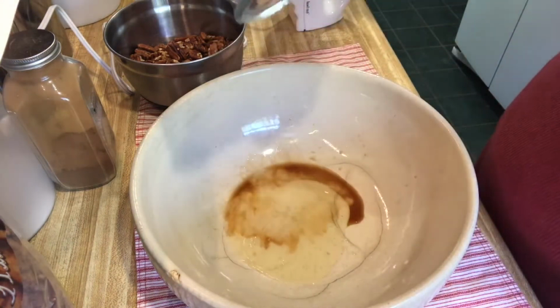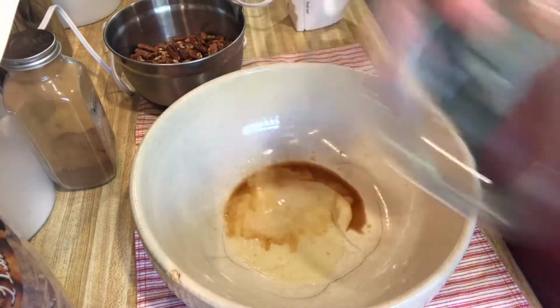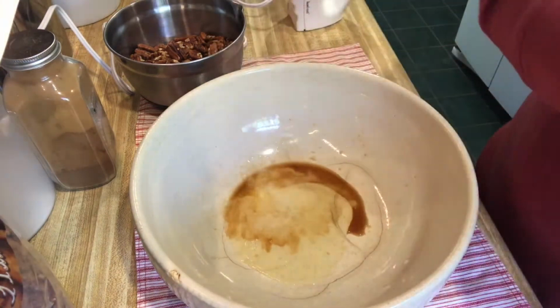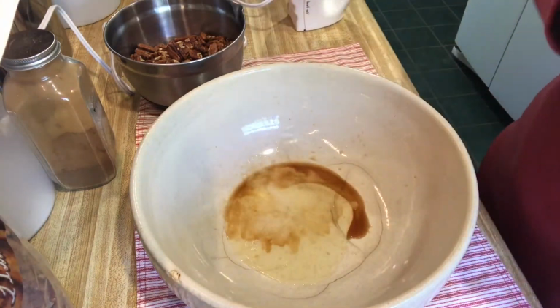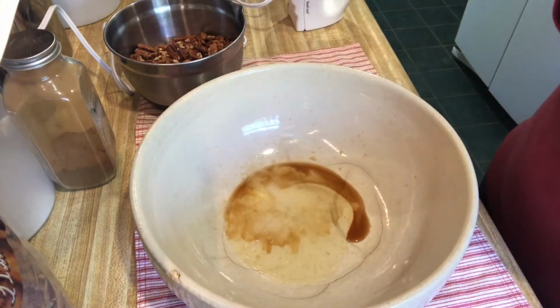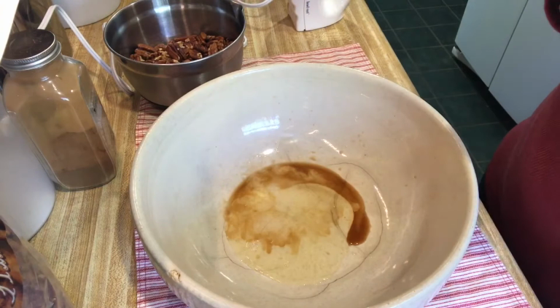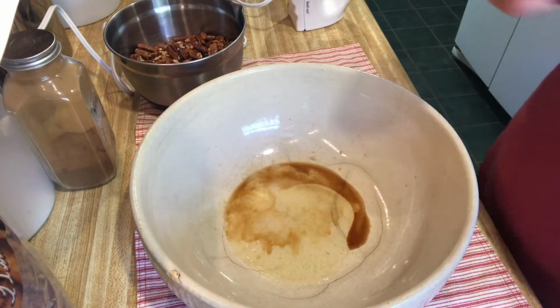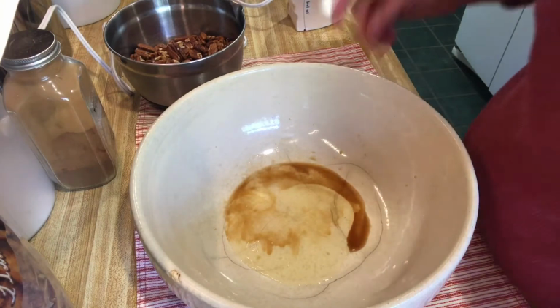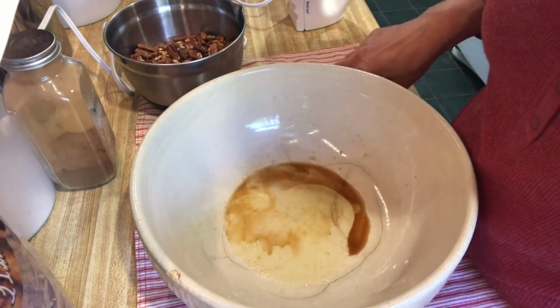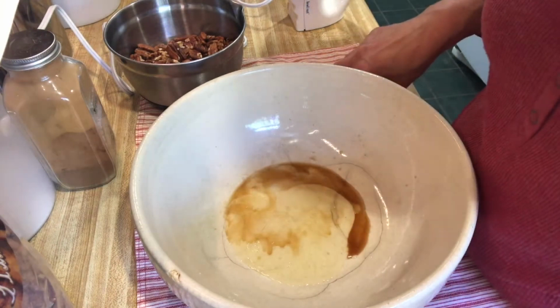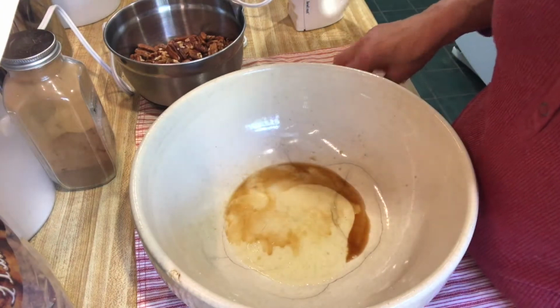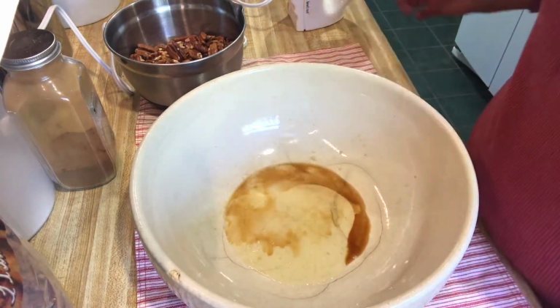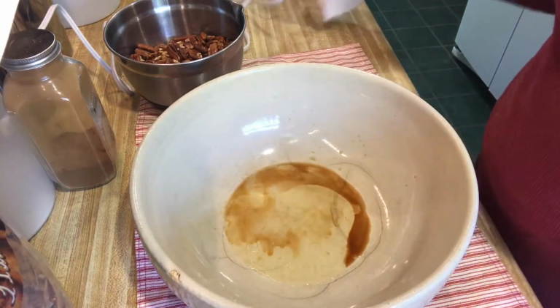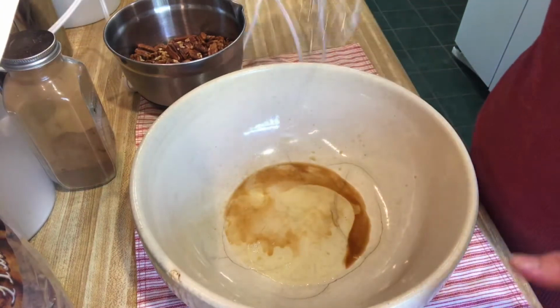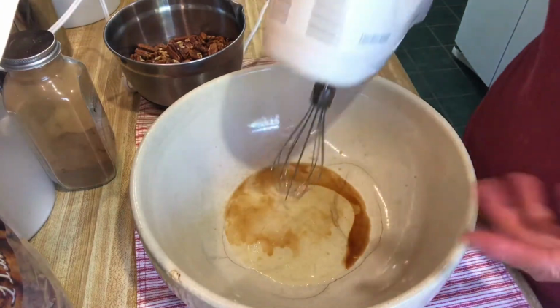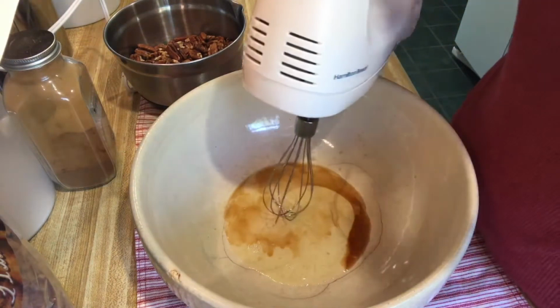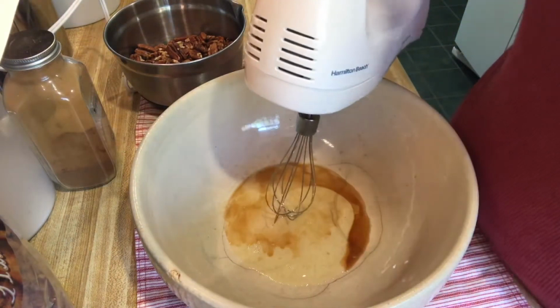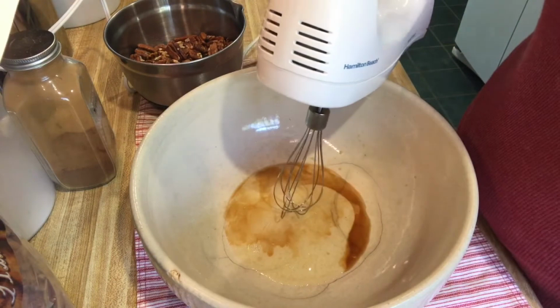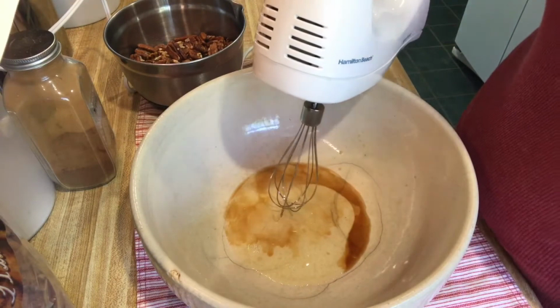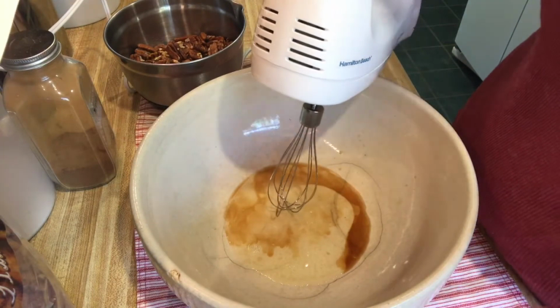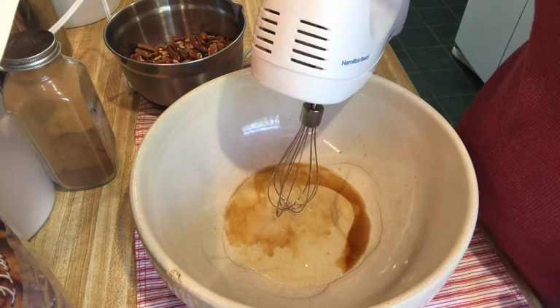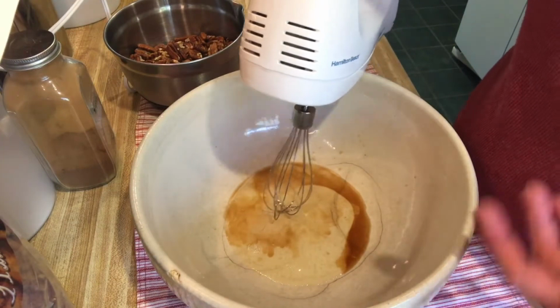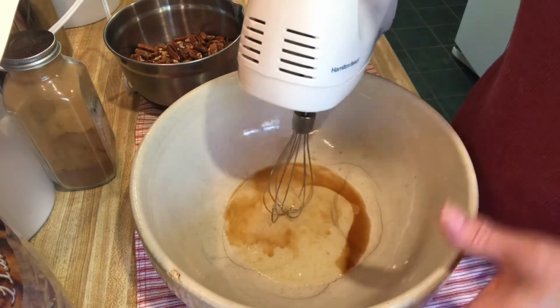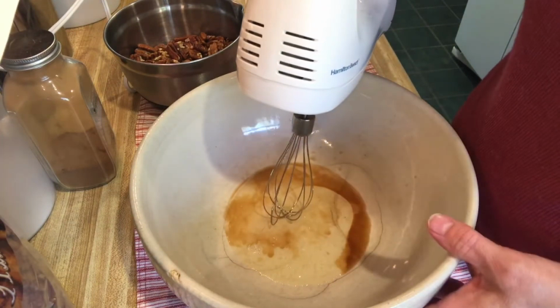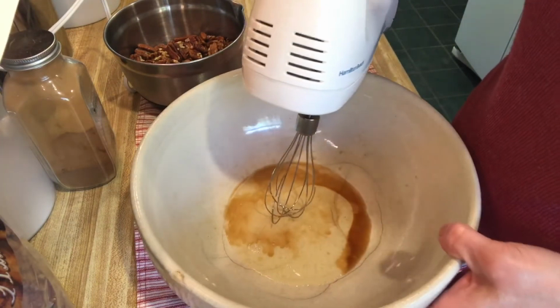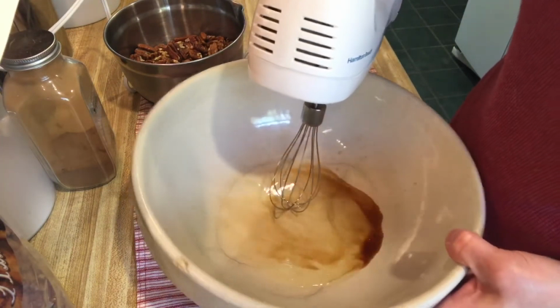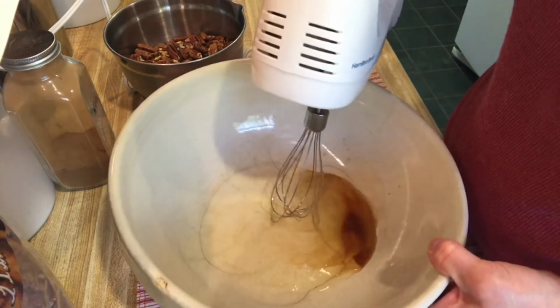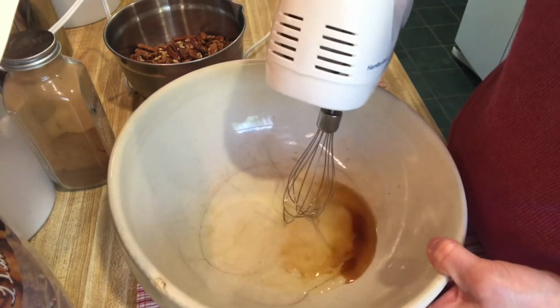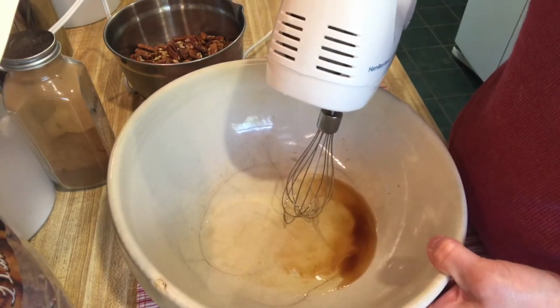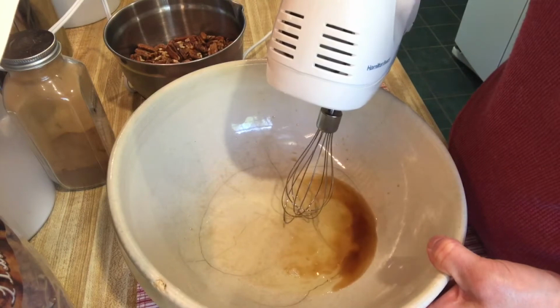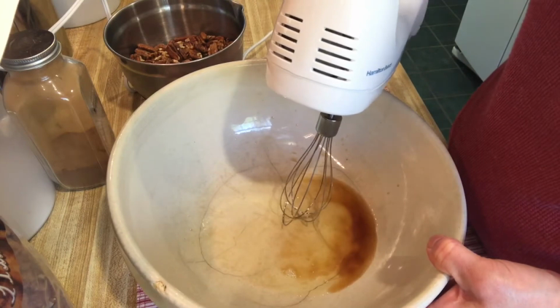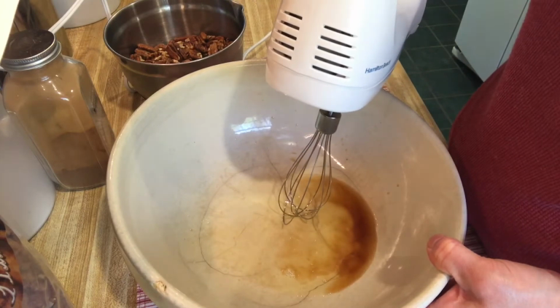I'm going to use my hand mixer — you don't have to, you can use a whisk — but I thought I'd use this to be a little bit faster. We're going to whip this until it's frothy.